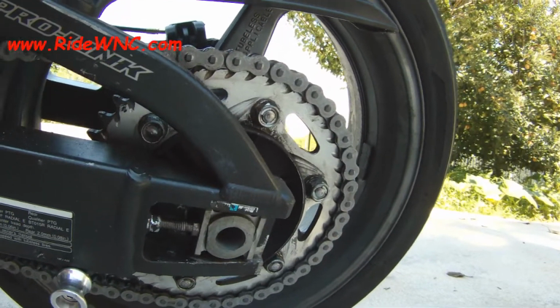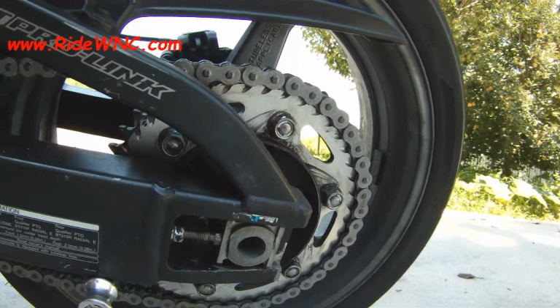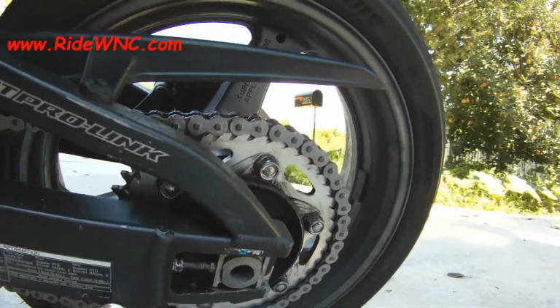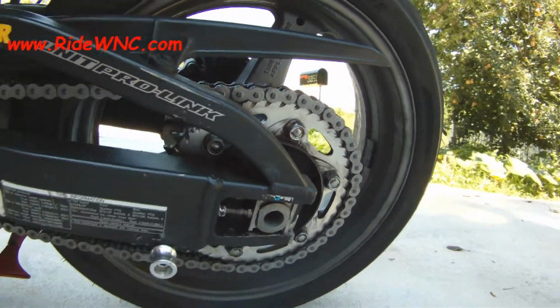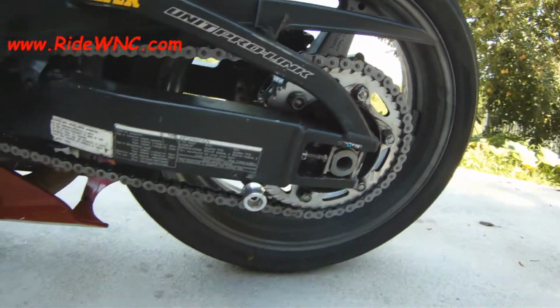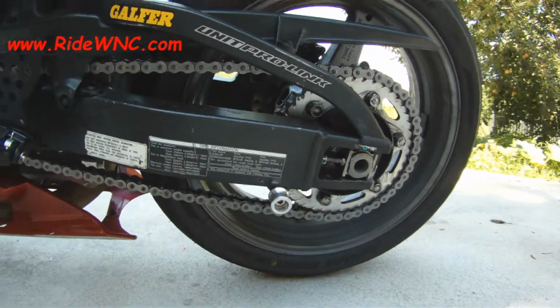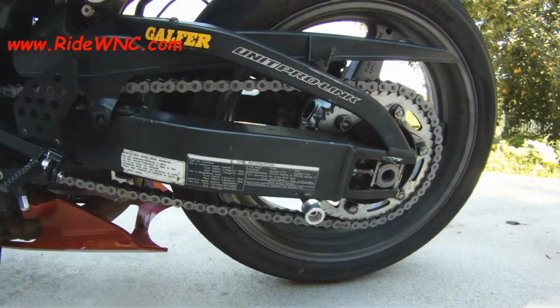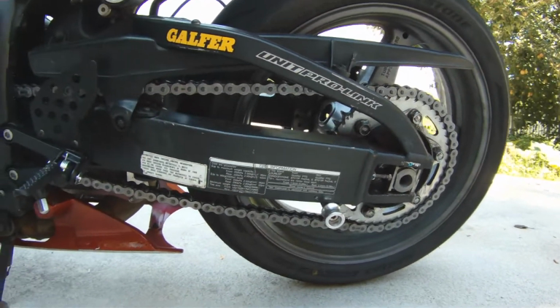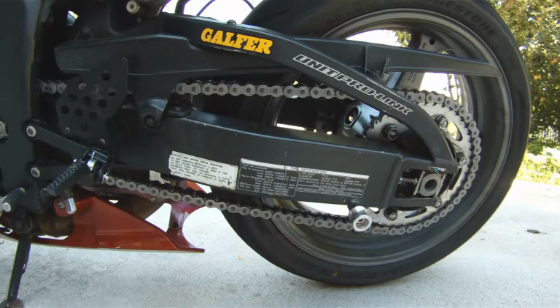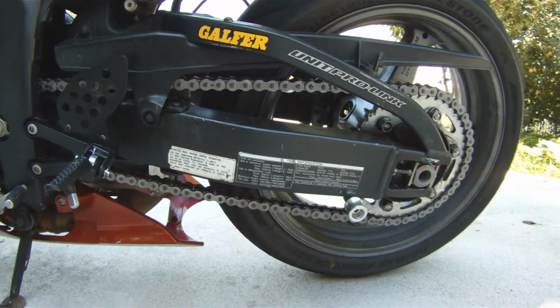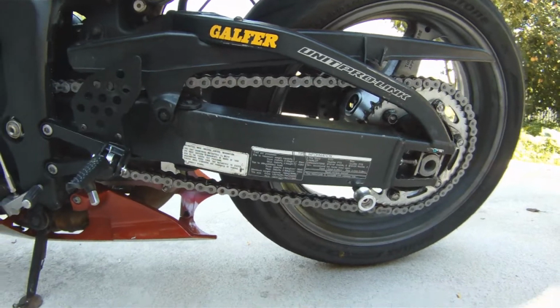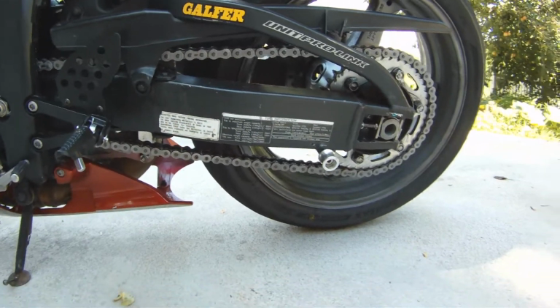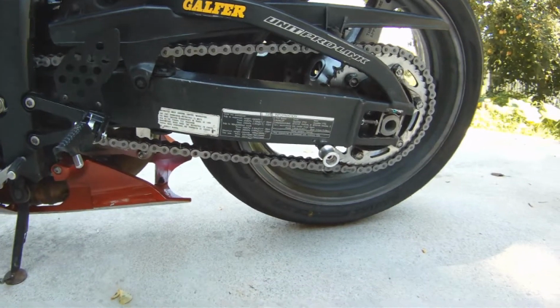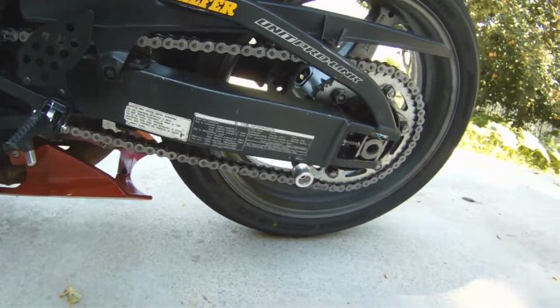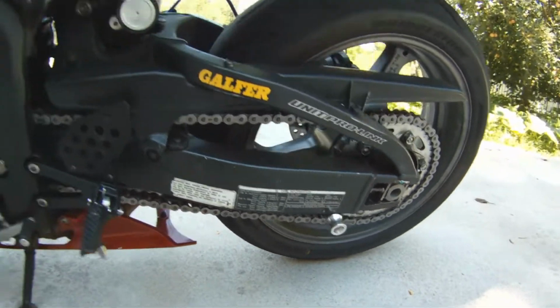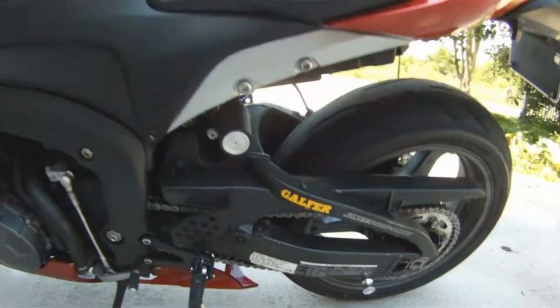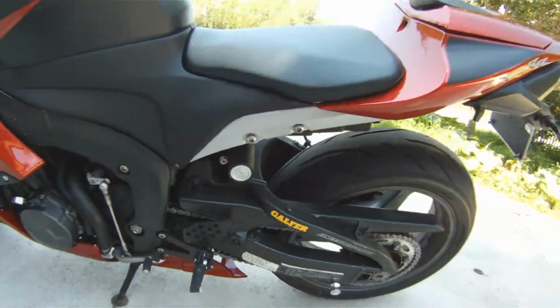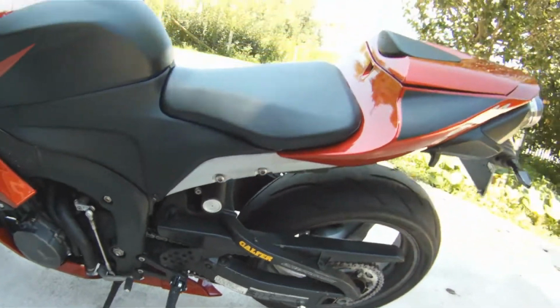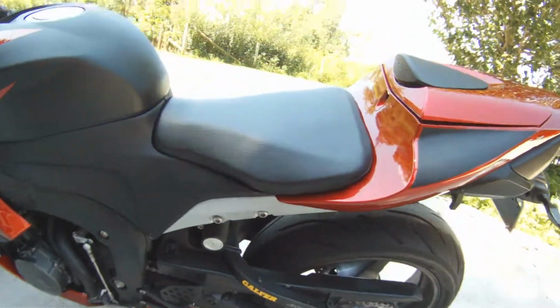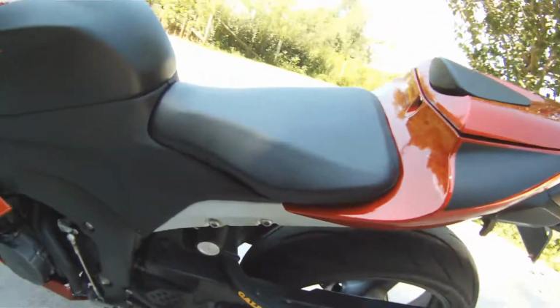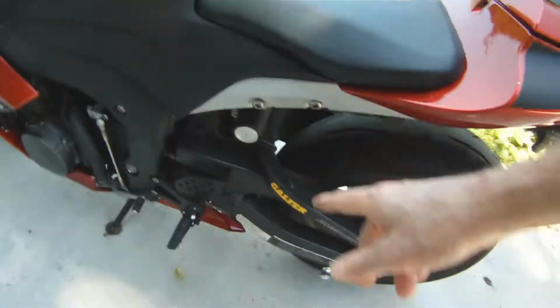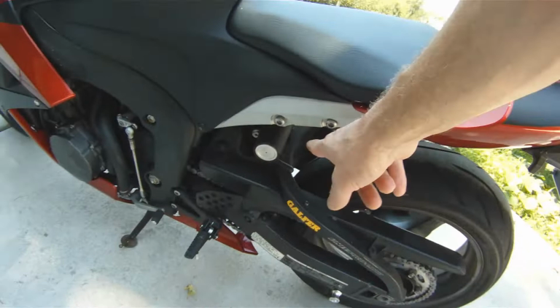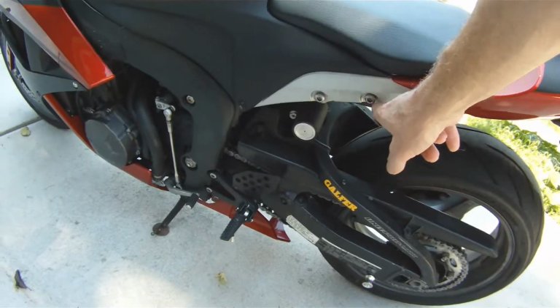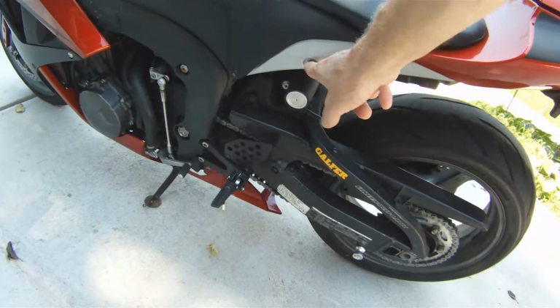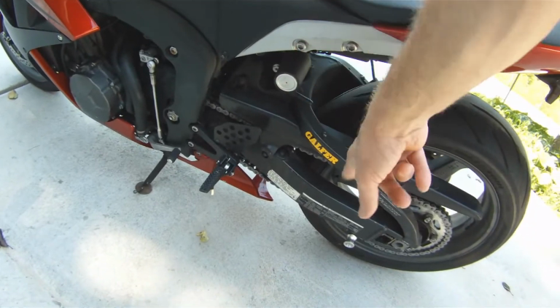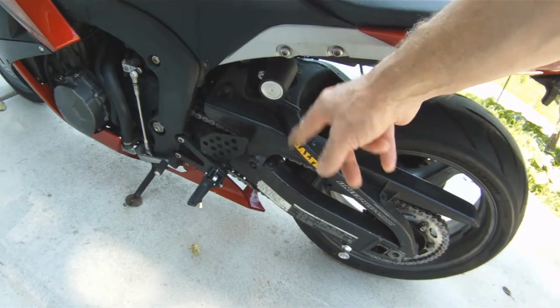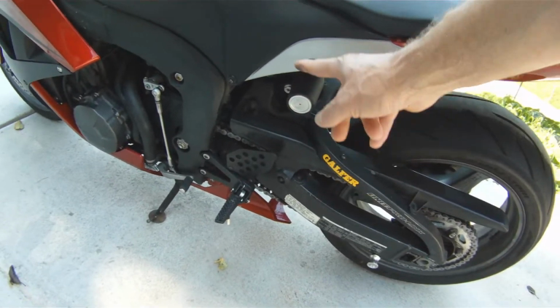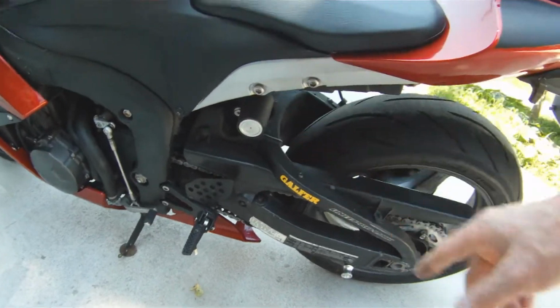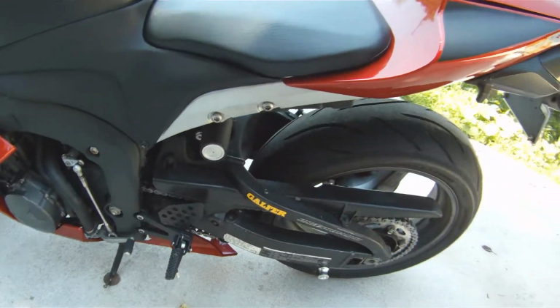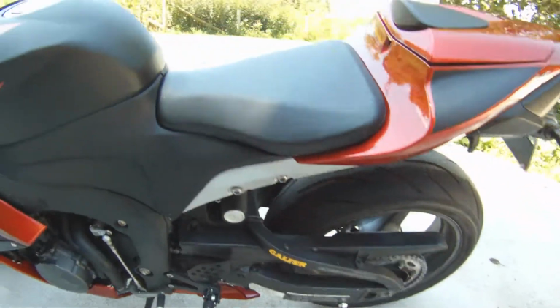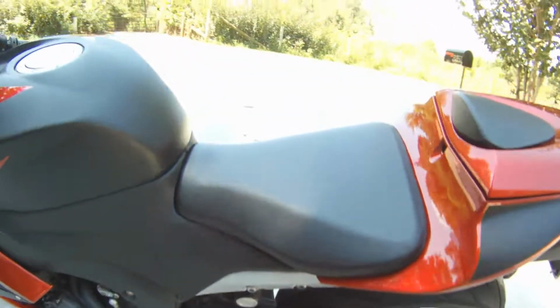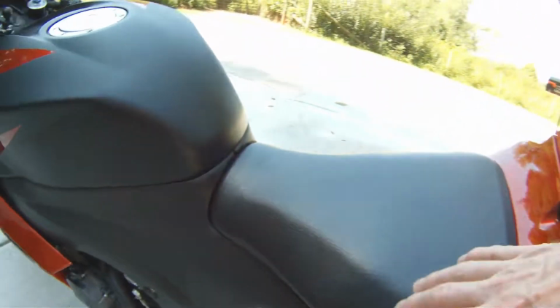We've got new chain and sprockets. This is not the sprocket that will be on the bike when it sells — I will have a 41-tooth sprocket on the rear. It will be brand new and it will be black. The foot pegs will come with it.